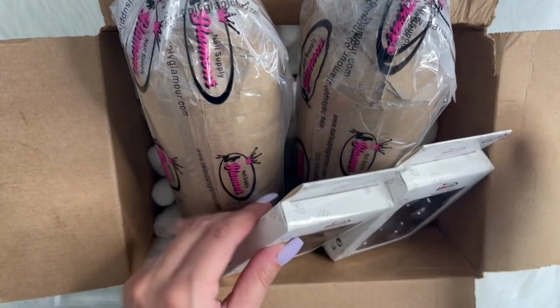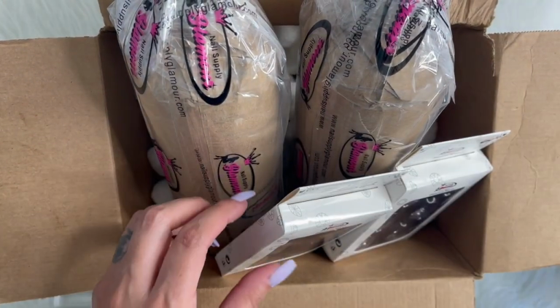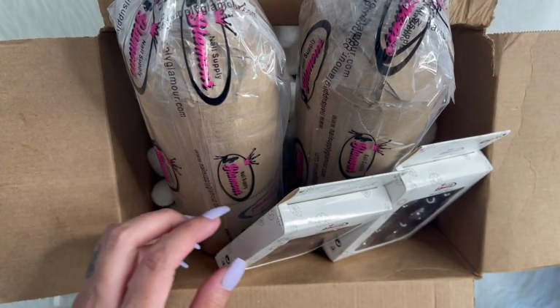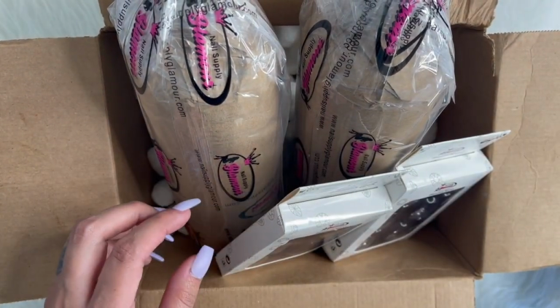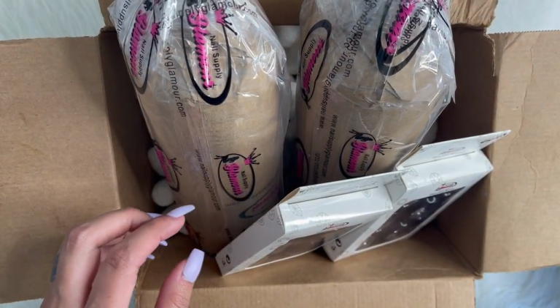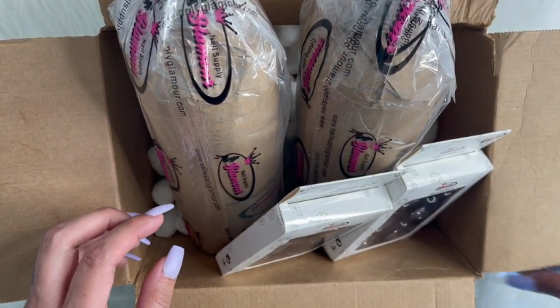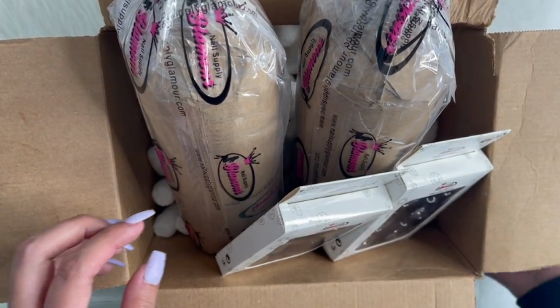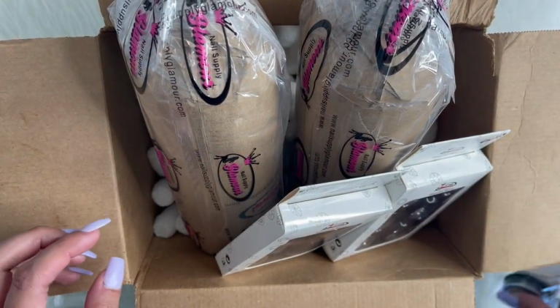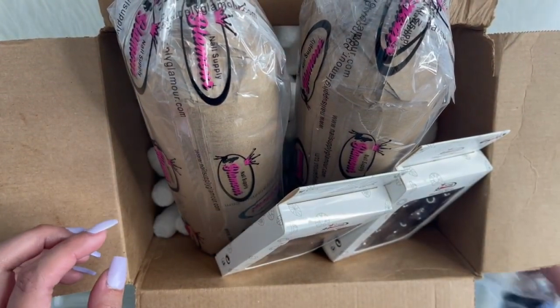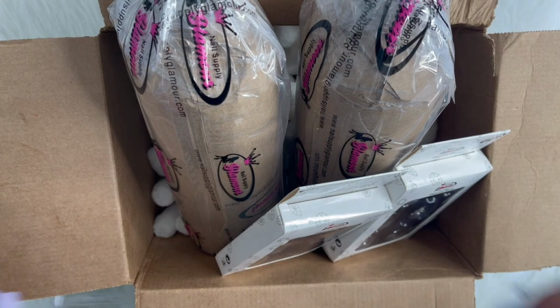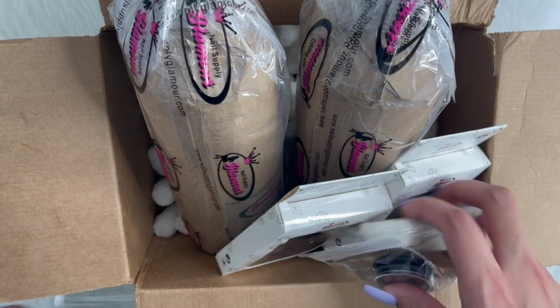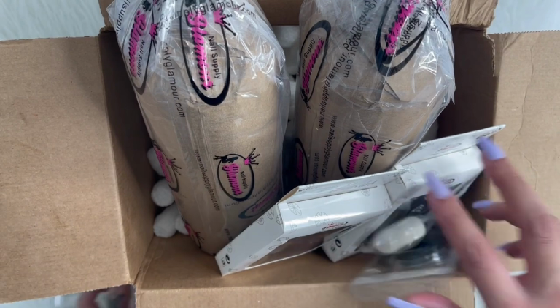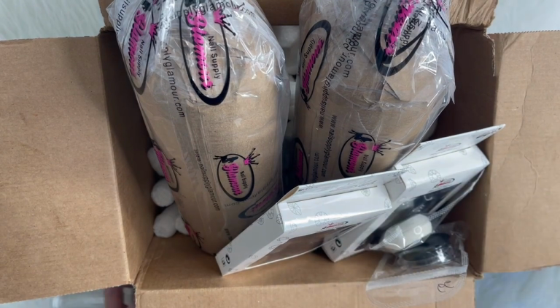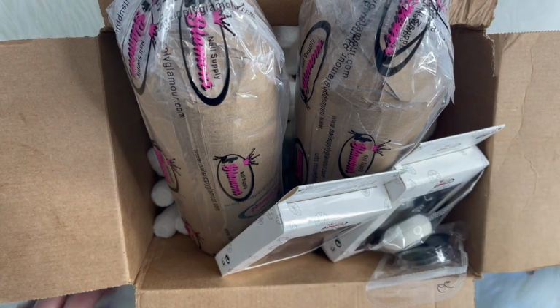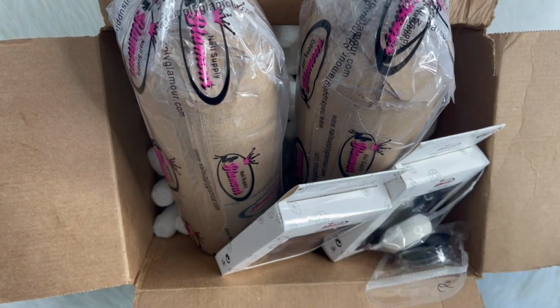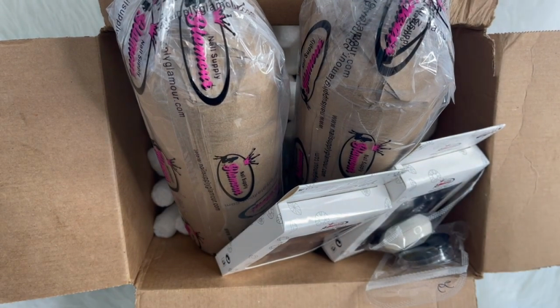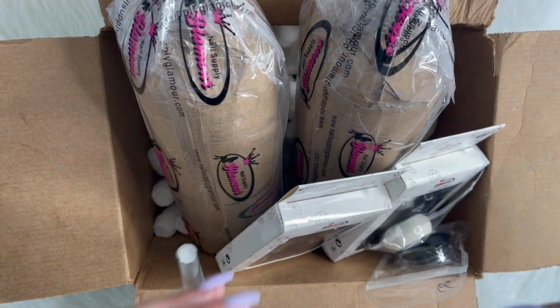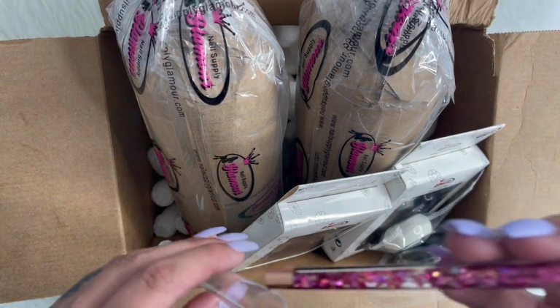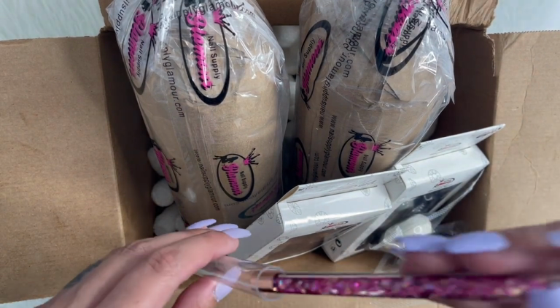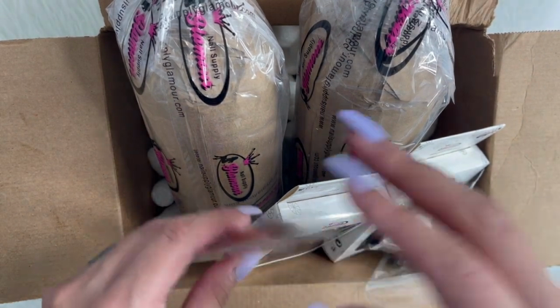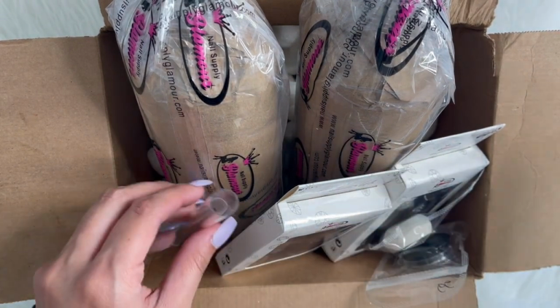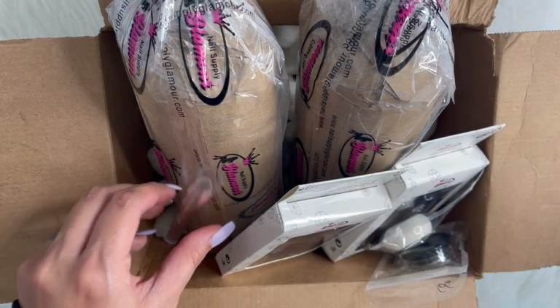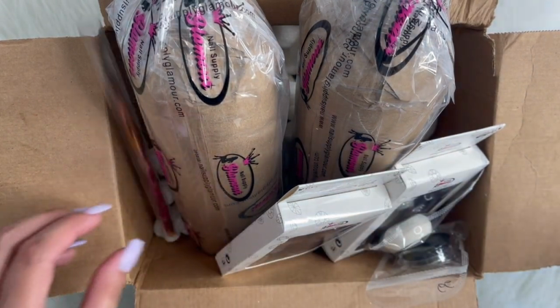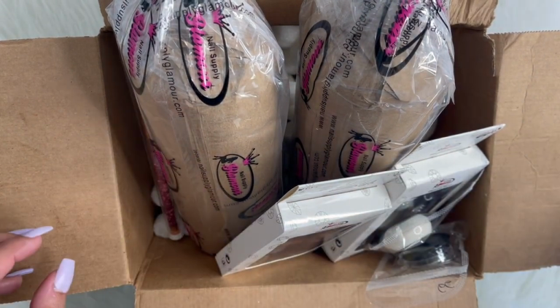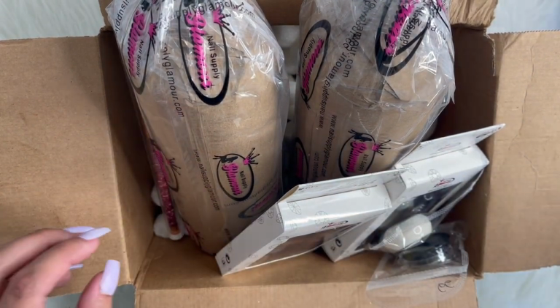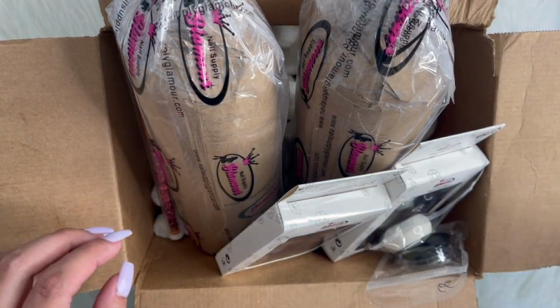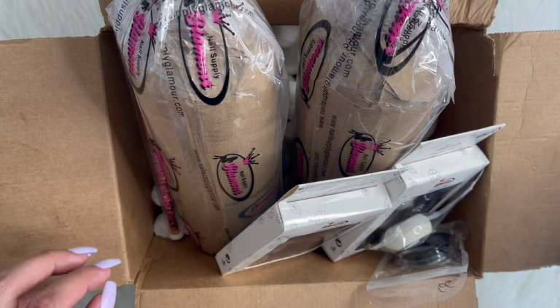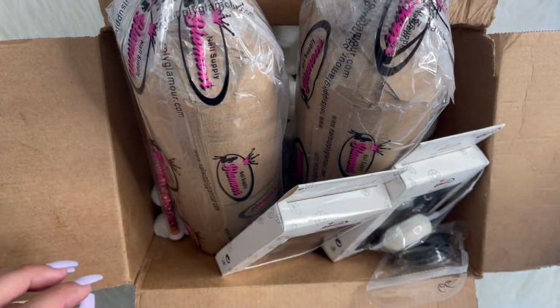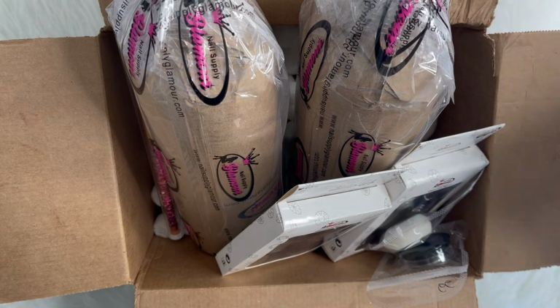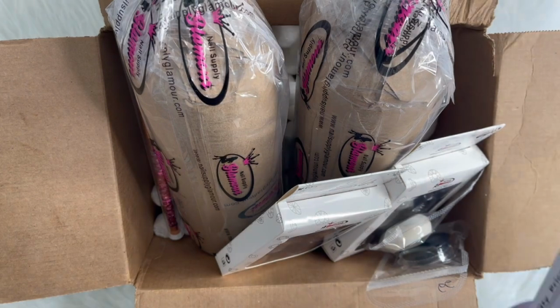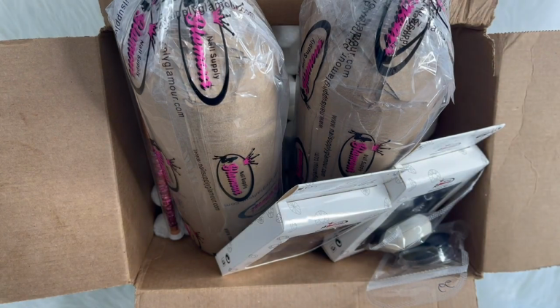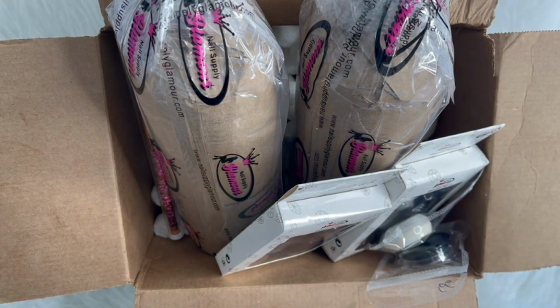So this is what I got from Nail Supply Glamour — the charms and the nail brush. I'll go ahead and put that away.